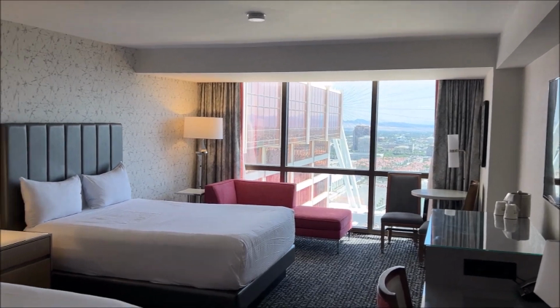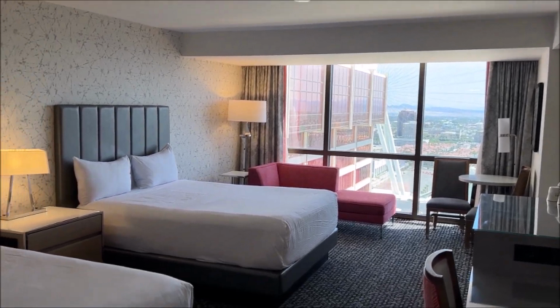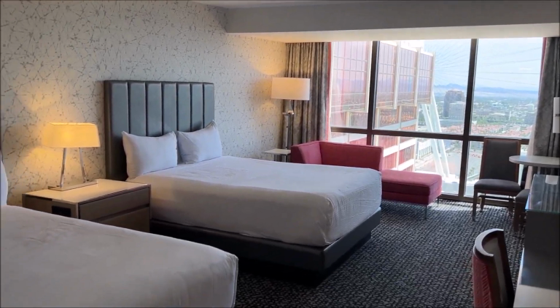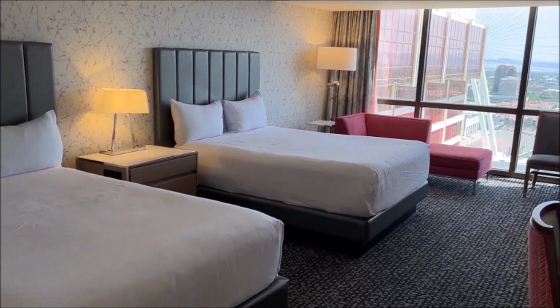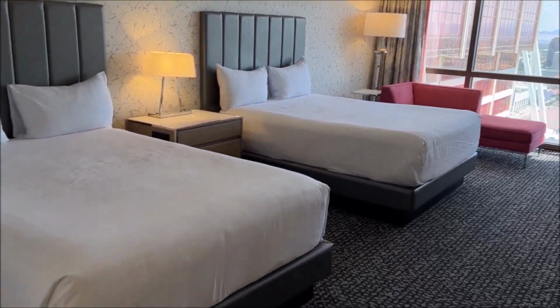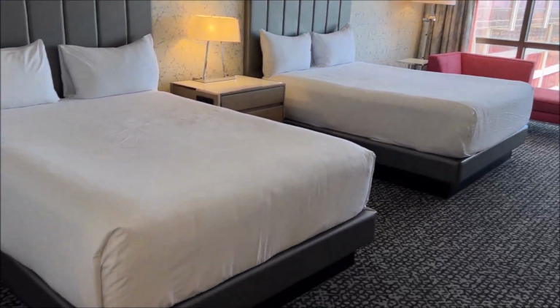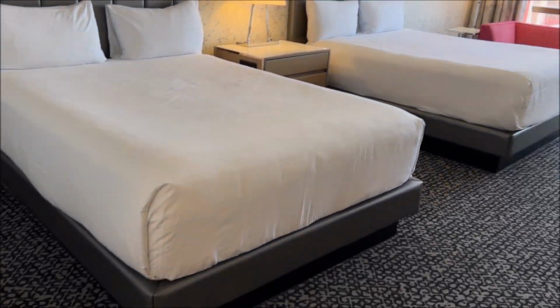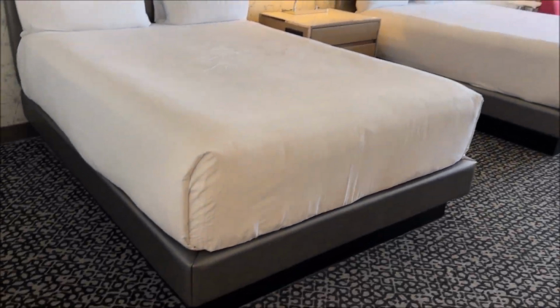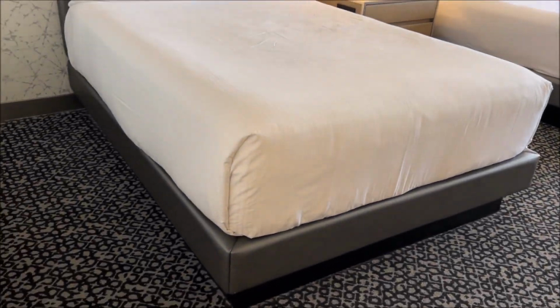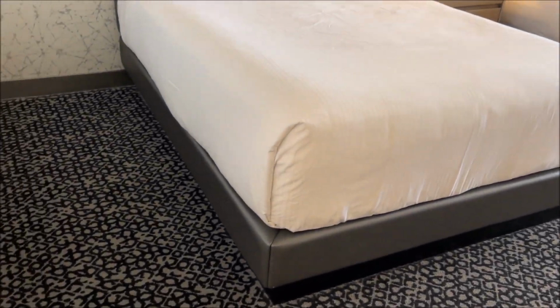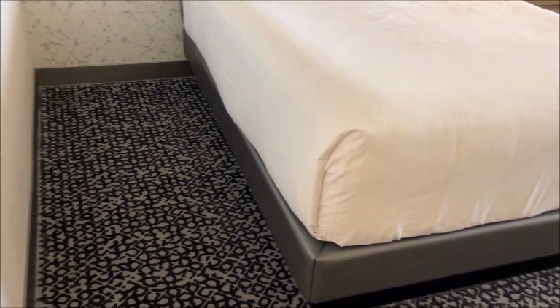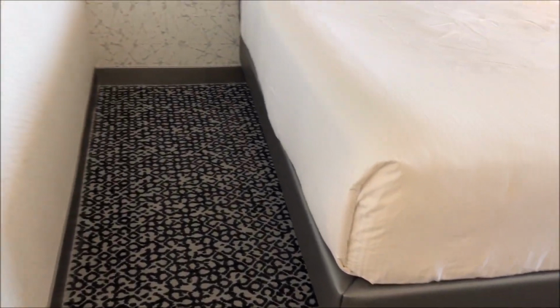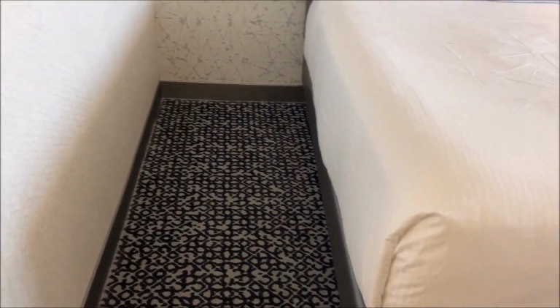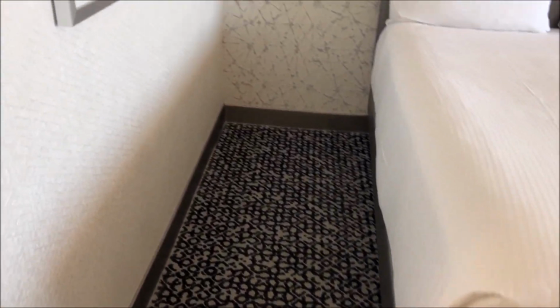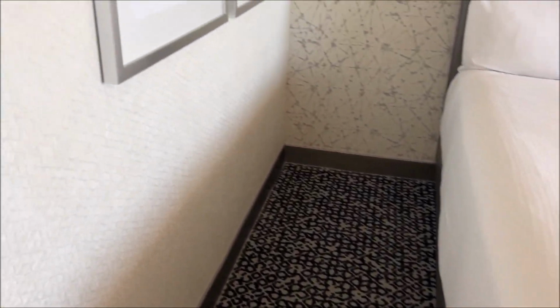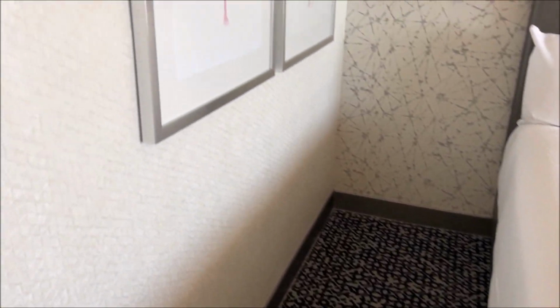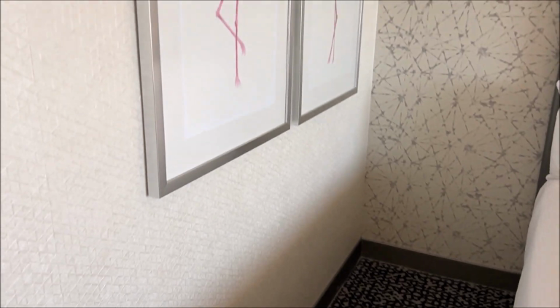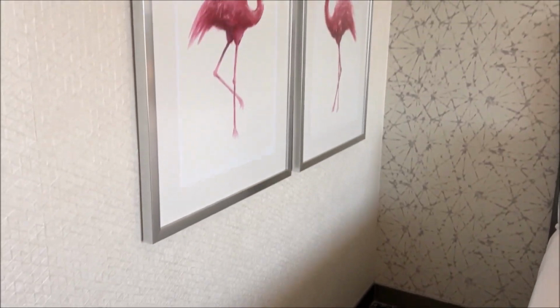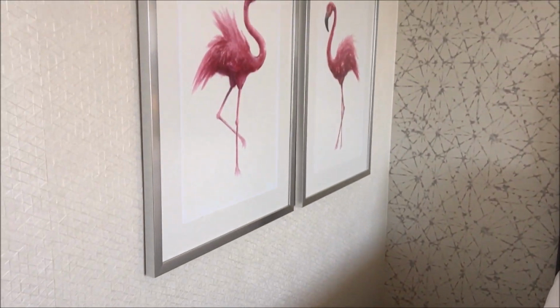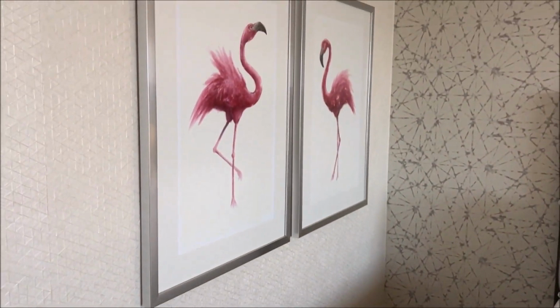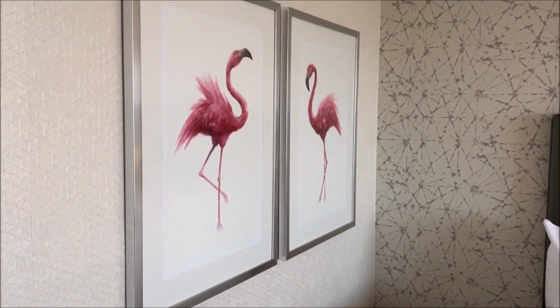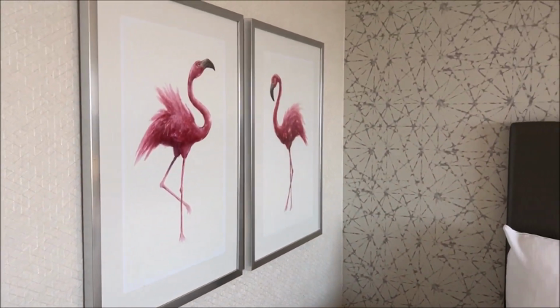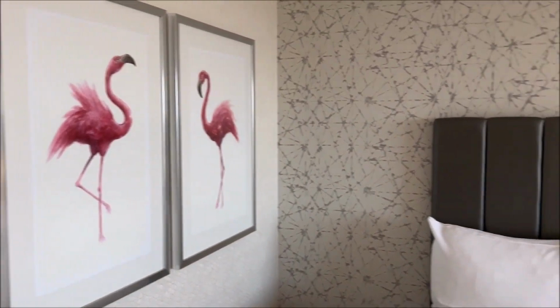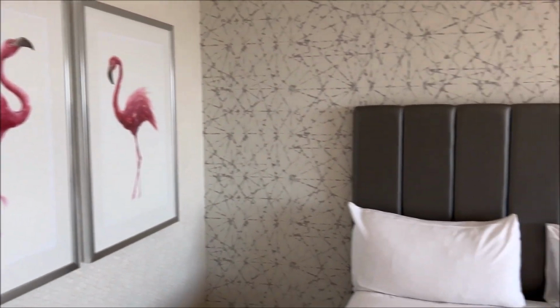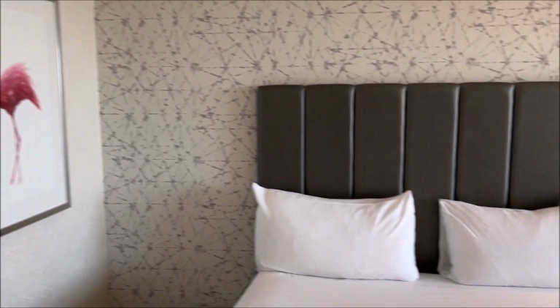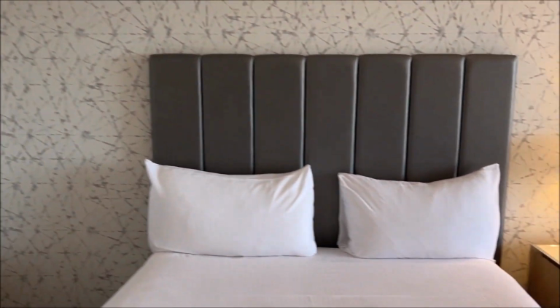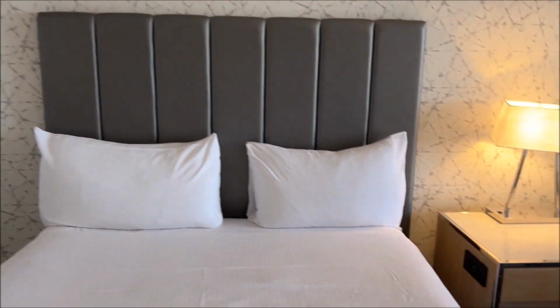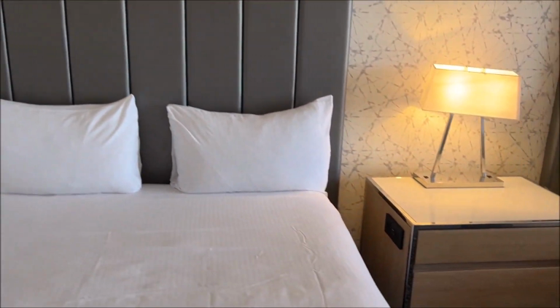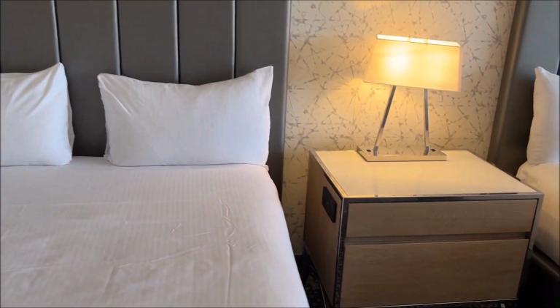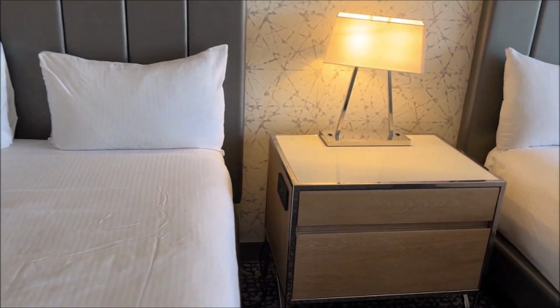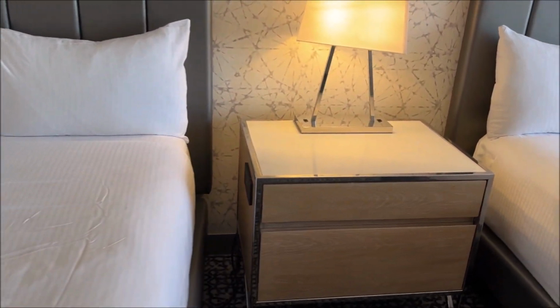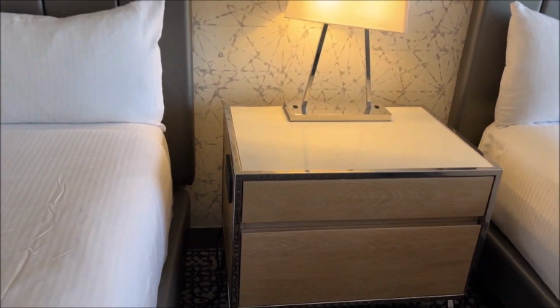It's nice and bright, it looks good. The beds are nice and neatly made. Two flamingos on the wall there, as you would expect in a hotel called Flamingo.